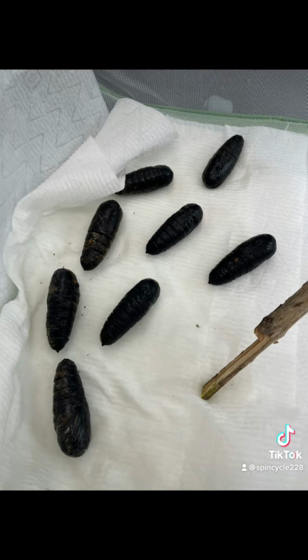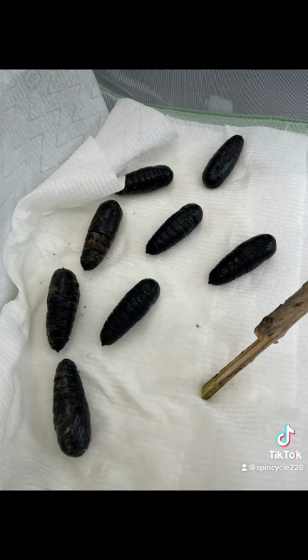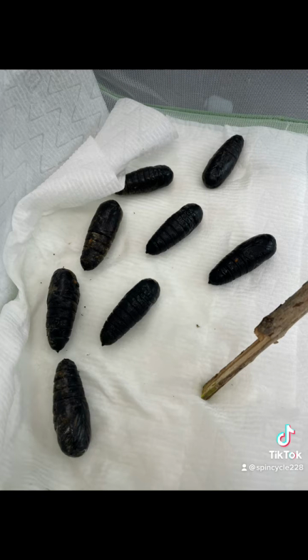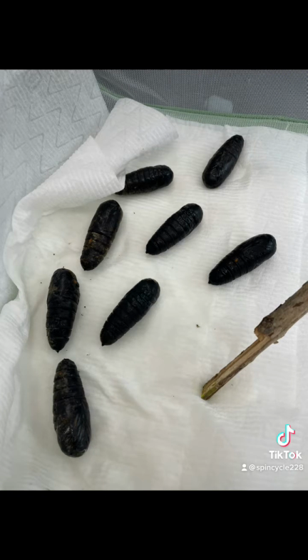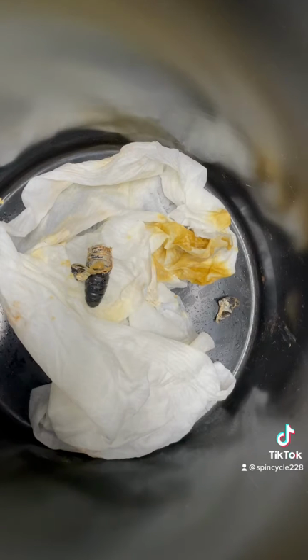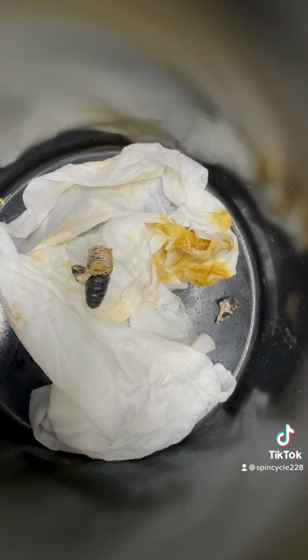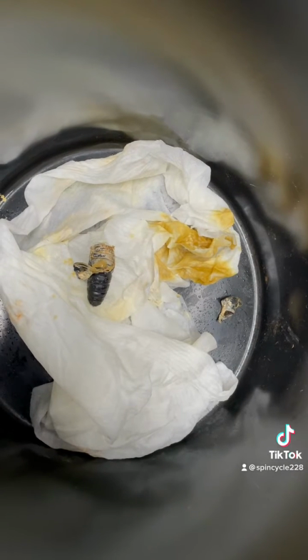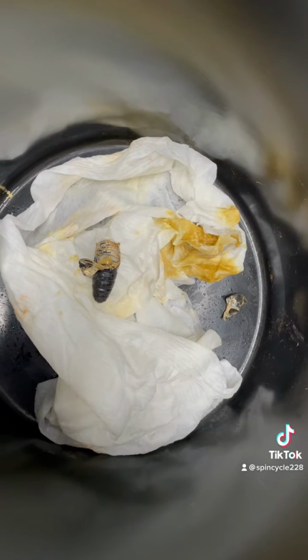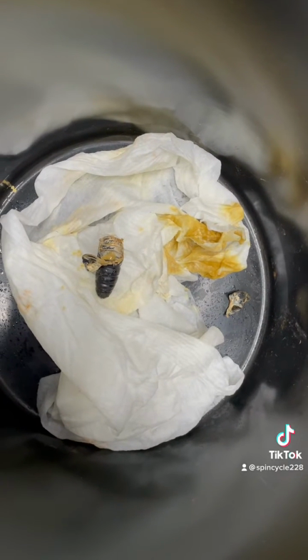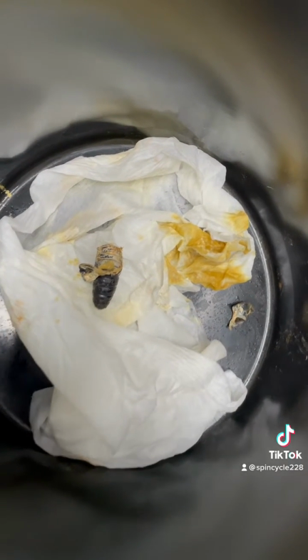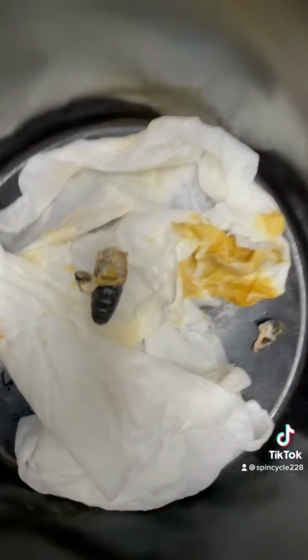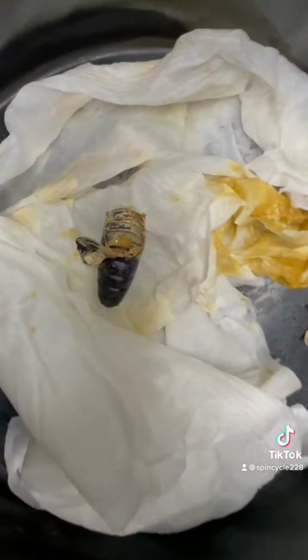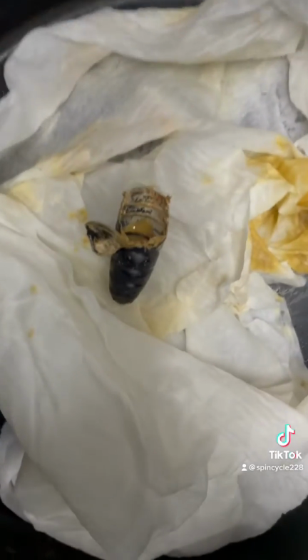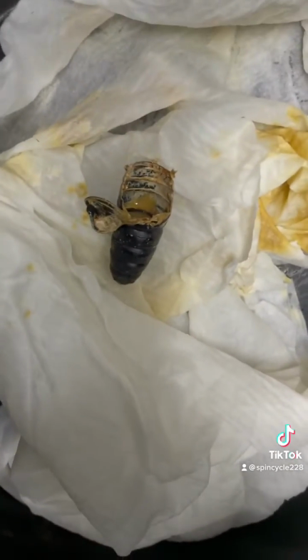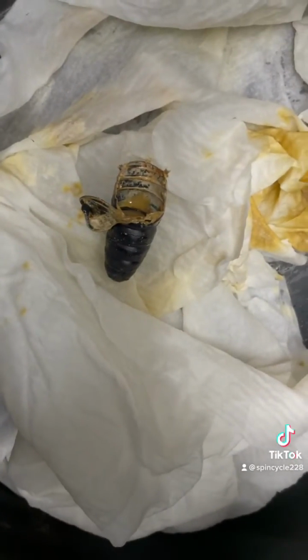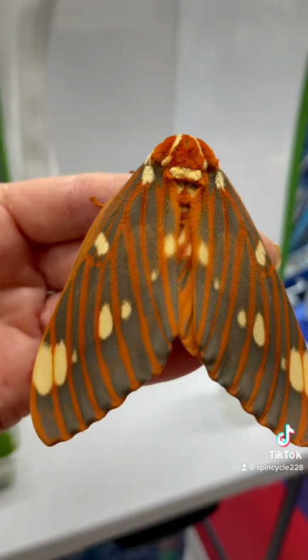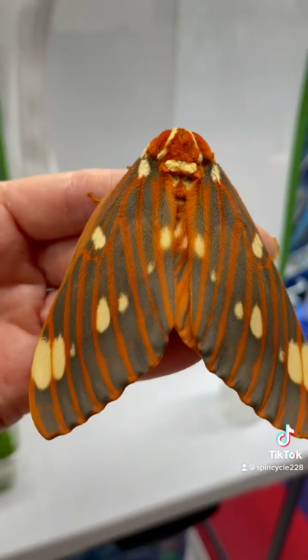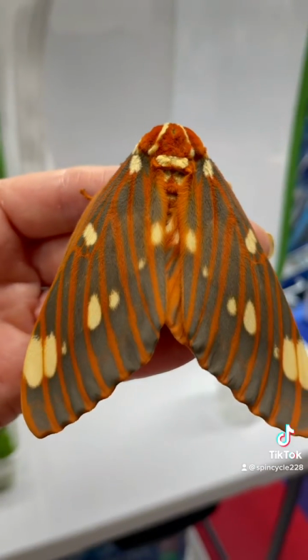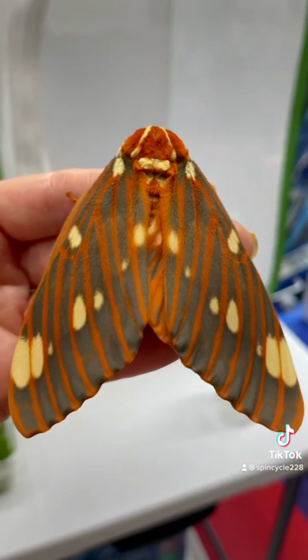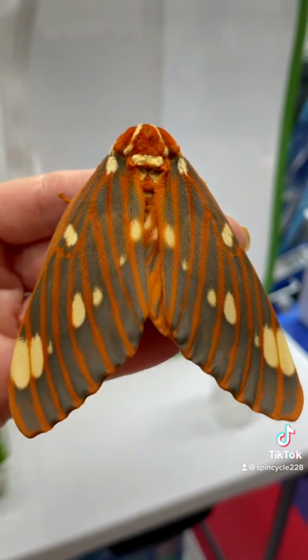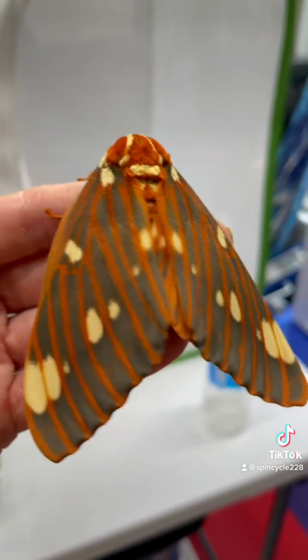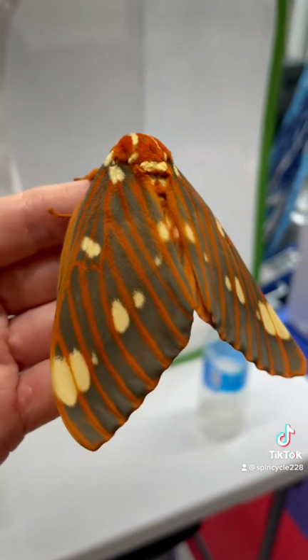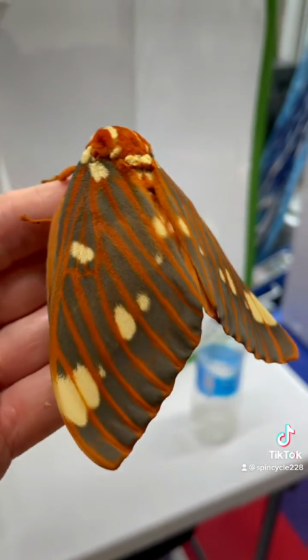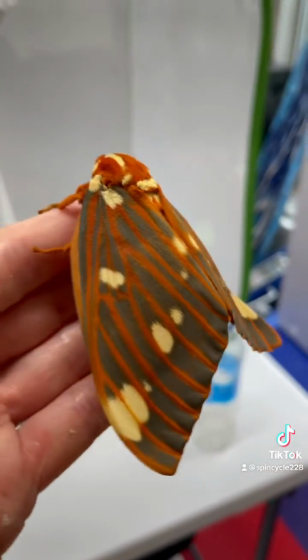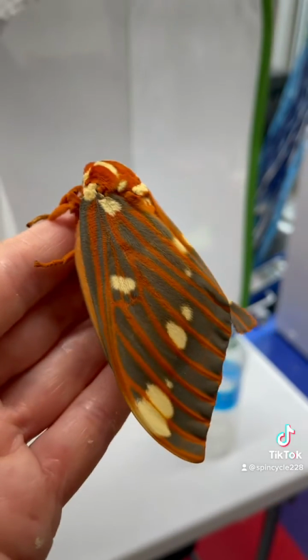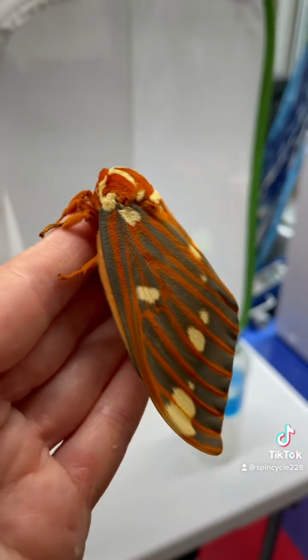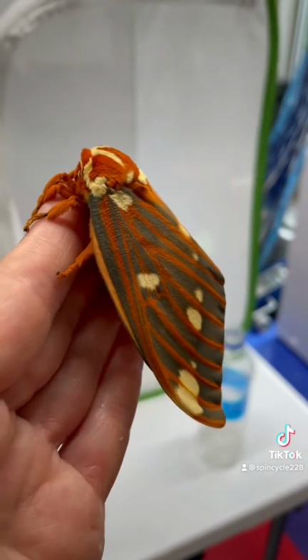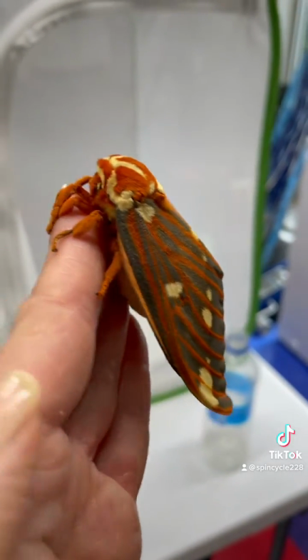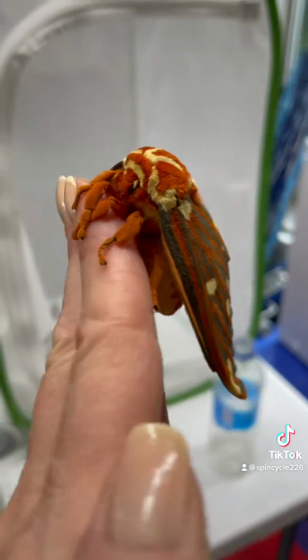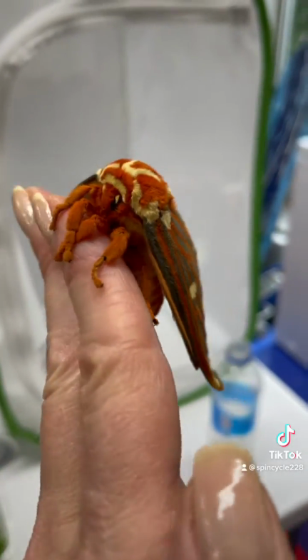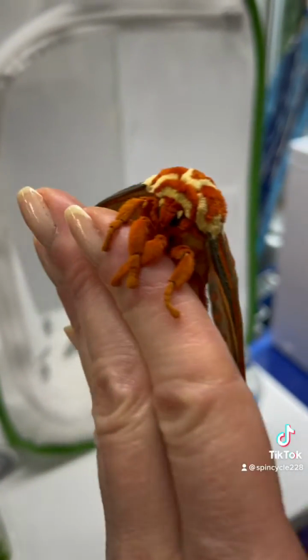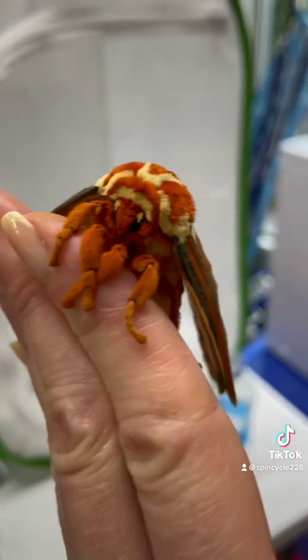Here they are. I was expecting to overwinter them, but big surprise this morning when I found this one — and one had already closed. These are the regal, or royal walnut moths.